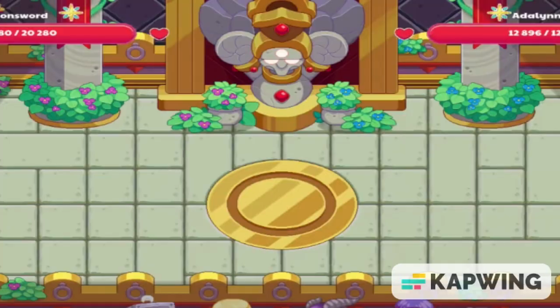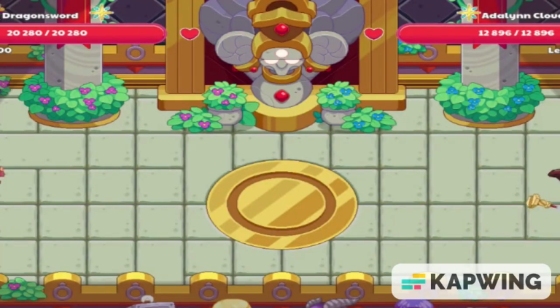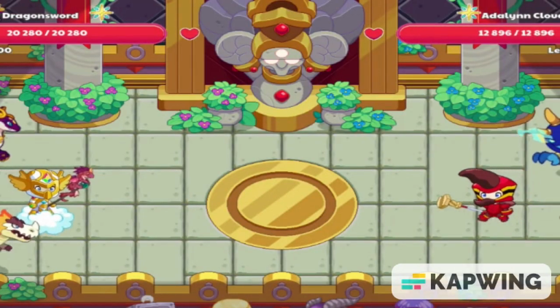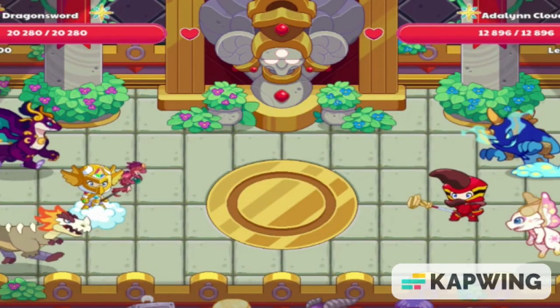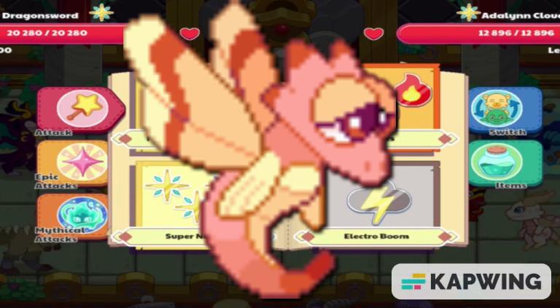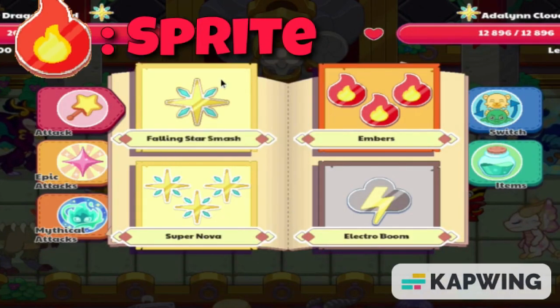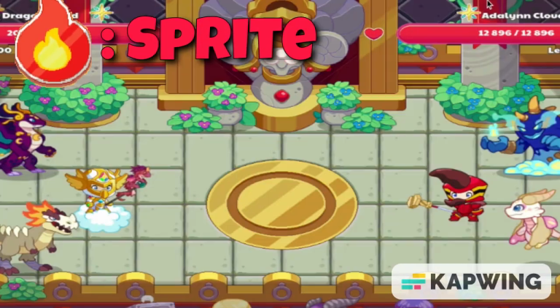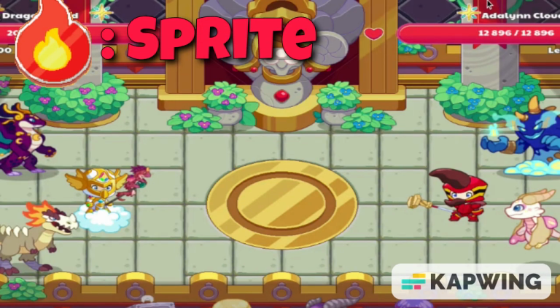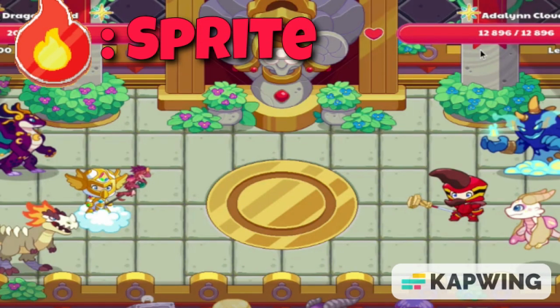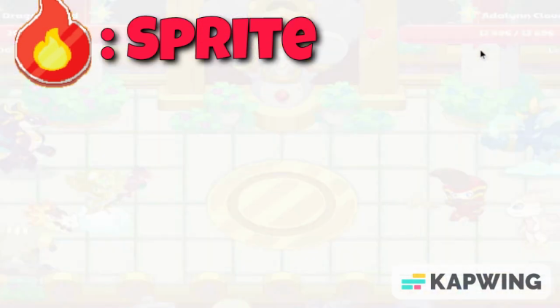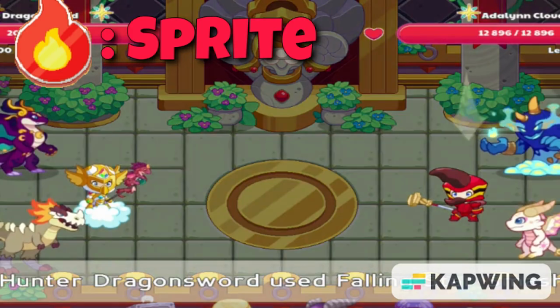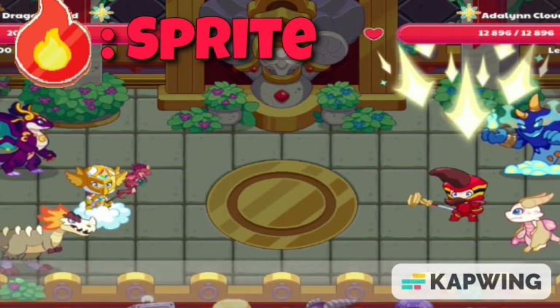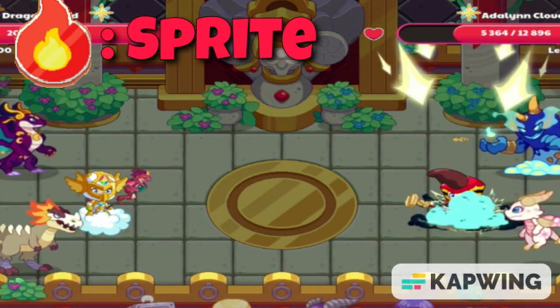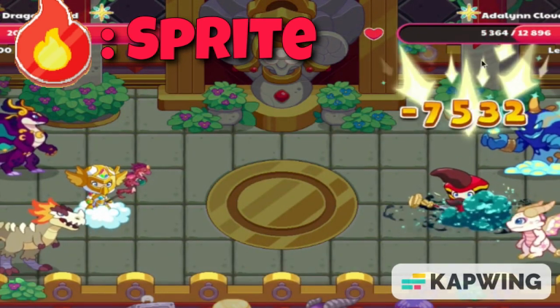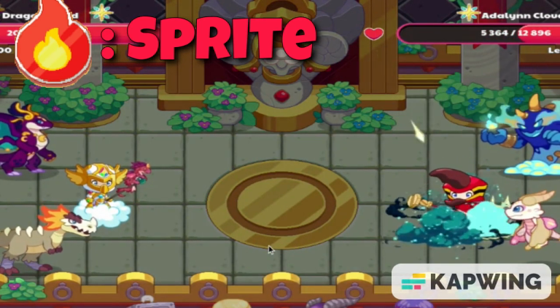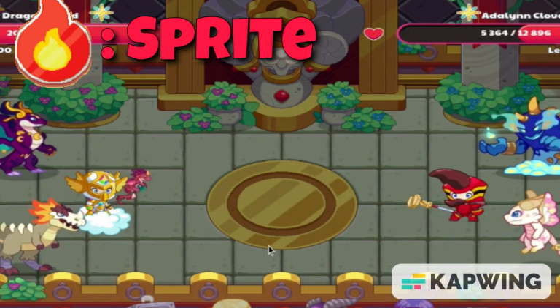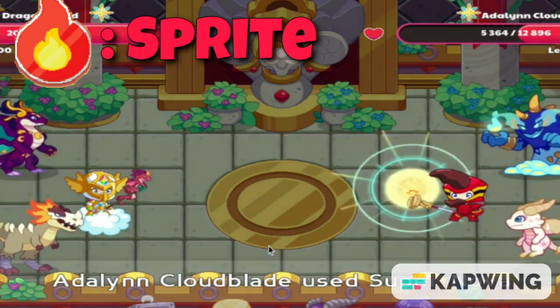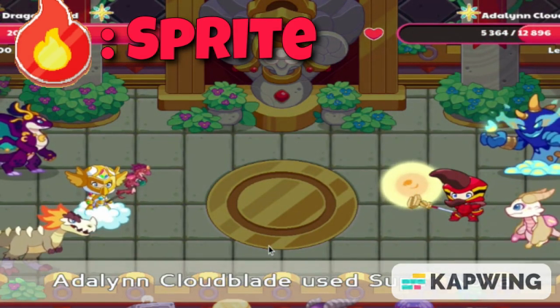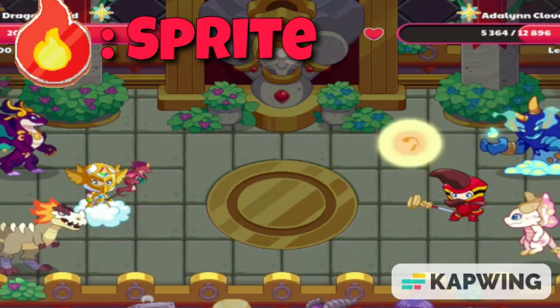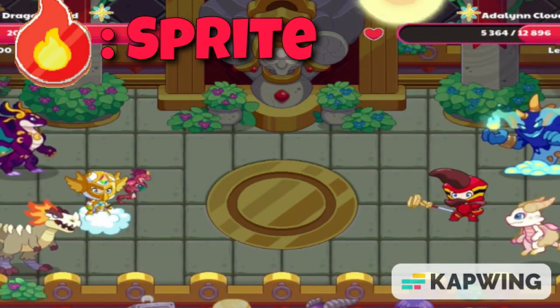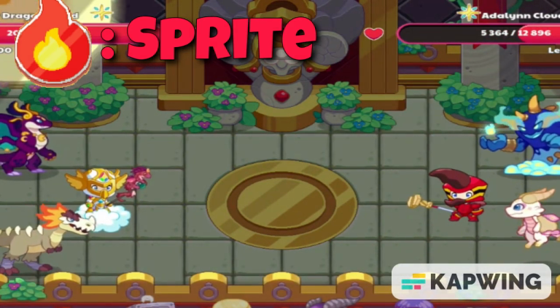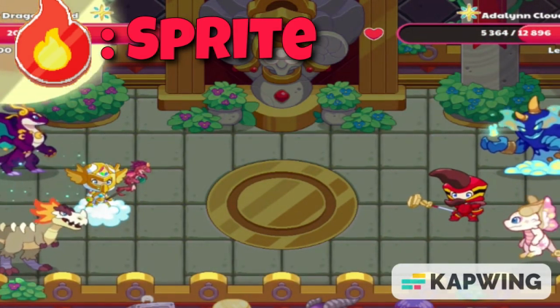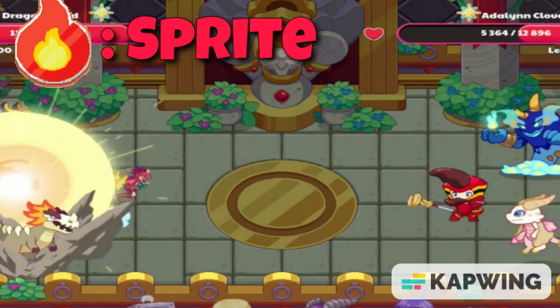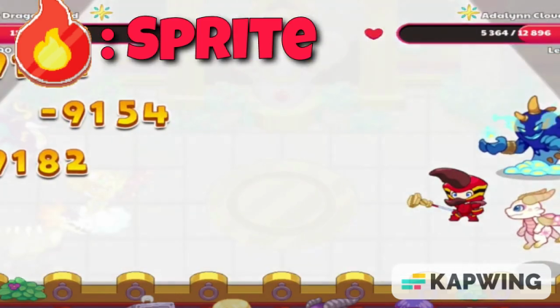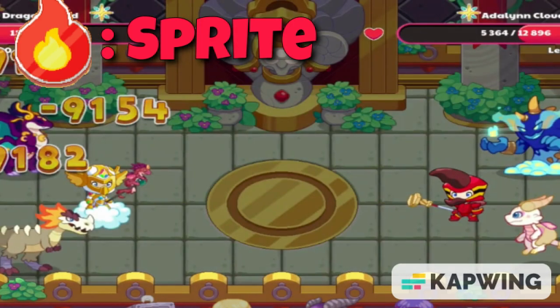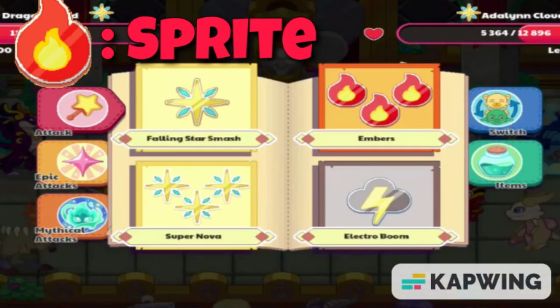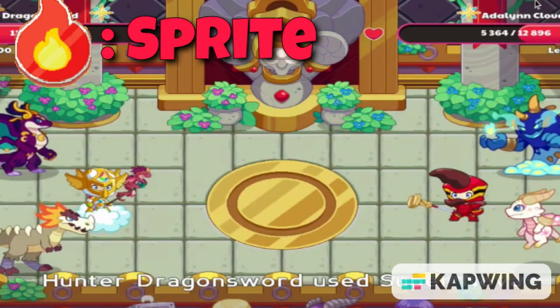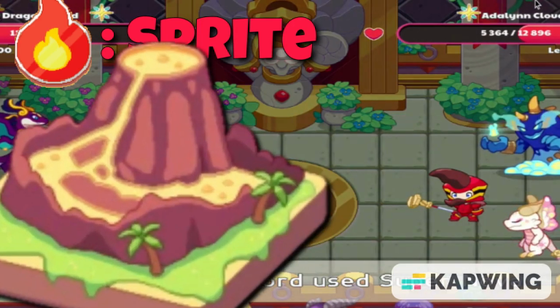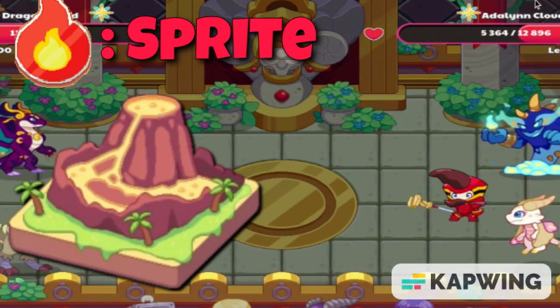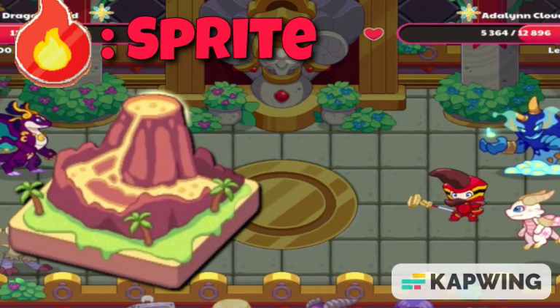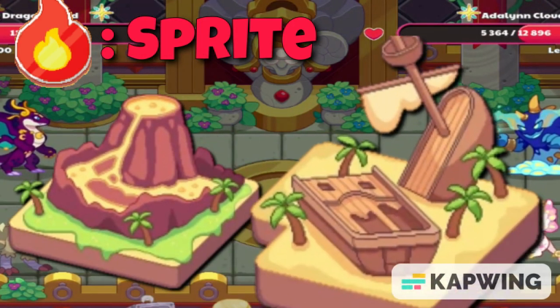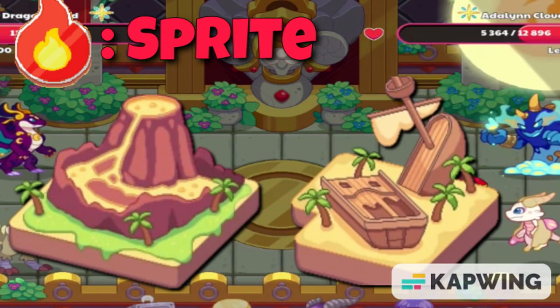Starting off with Fire, we have Sprite. With an 8 to 2 power to health ratio, Sprite does a decent amount of damage and it also has pretty good spells. Sprite is one of the rarer pets and can be found in Bonfire Spire and Shipwreck Shore.